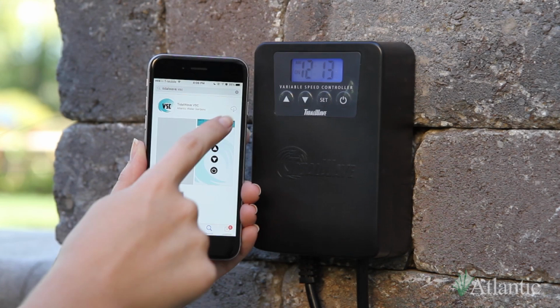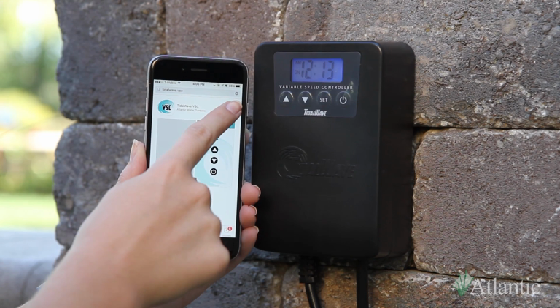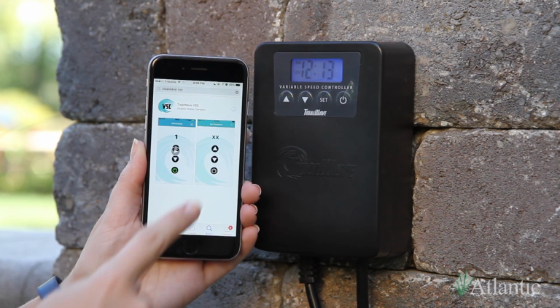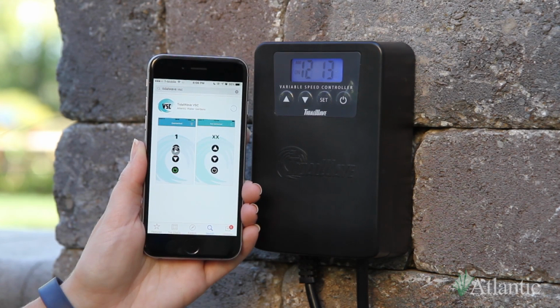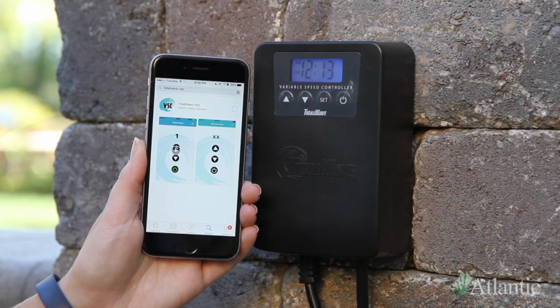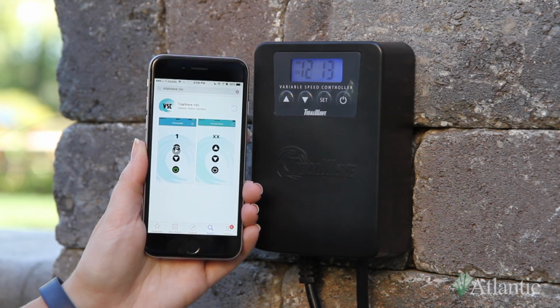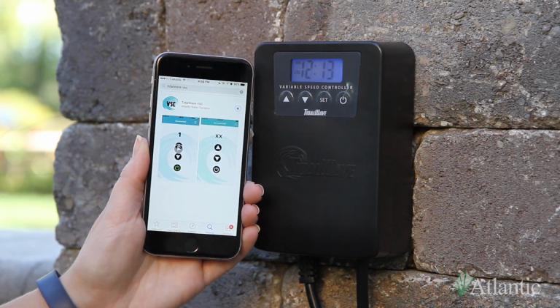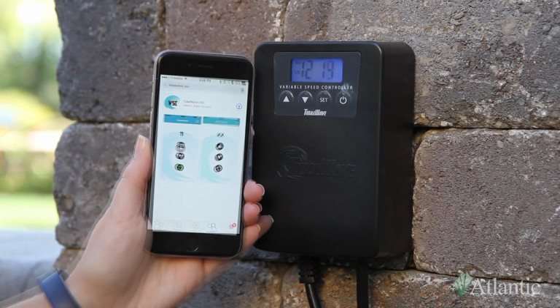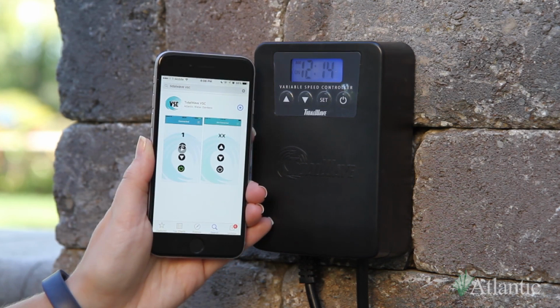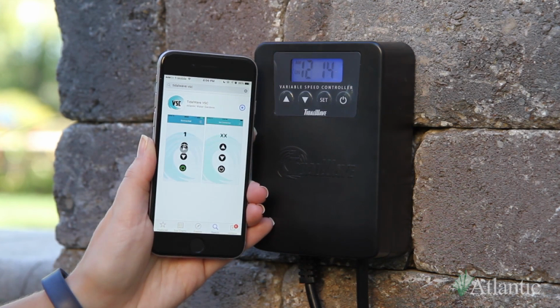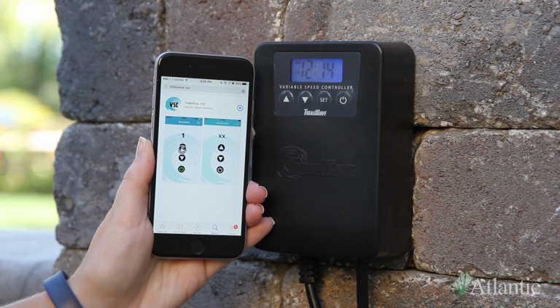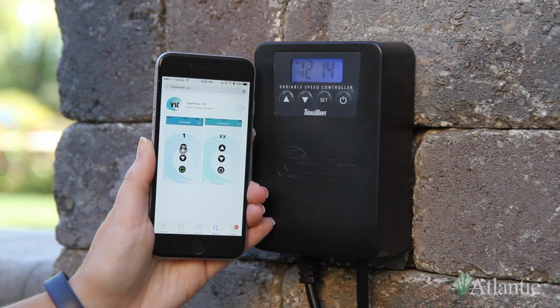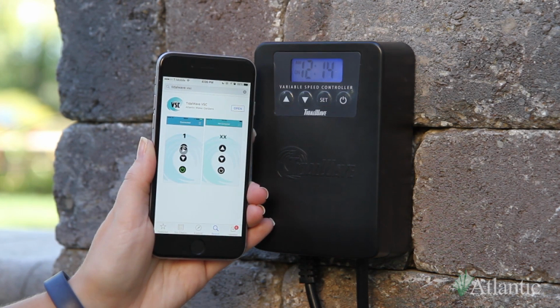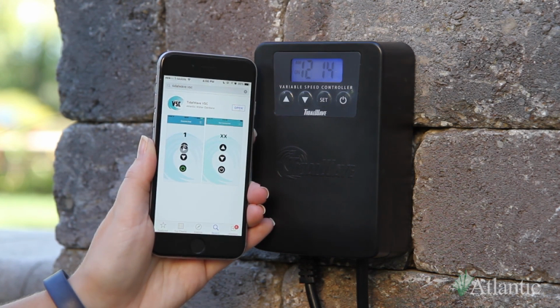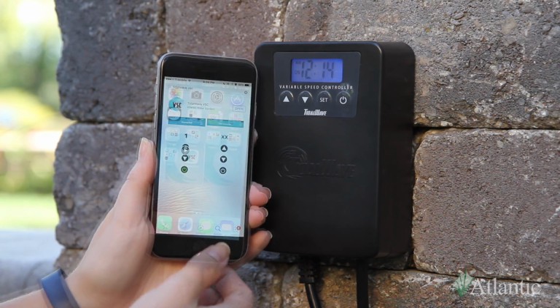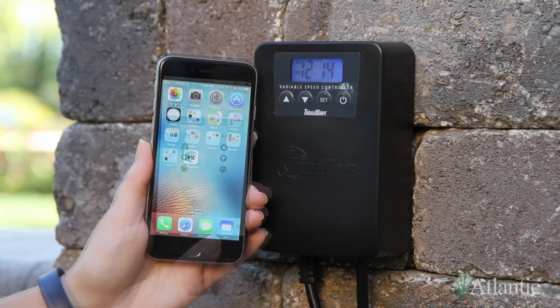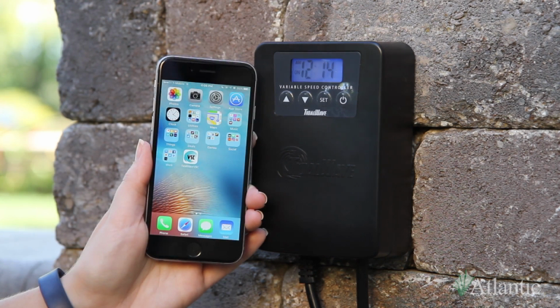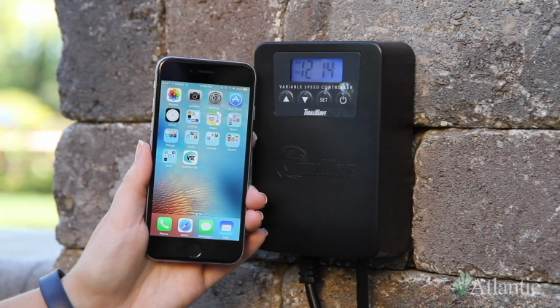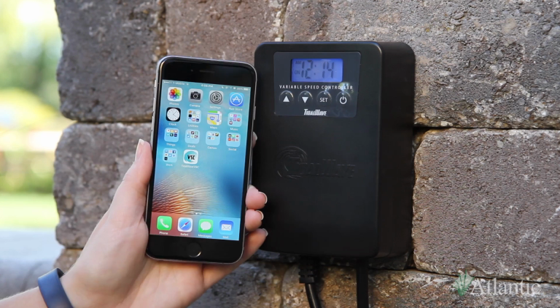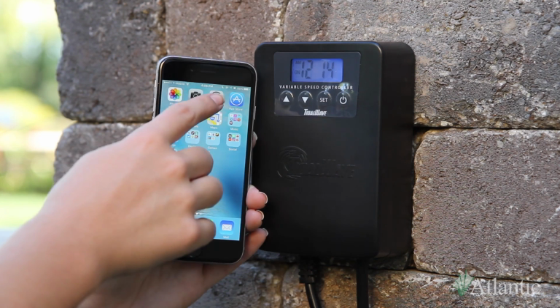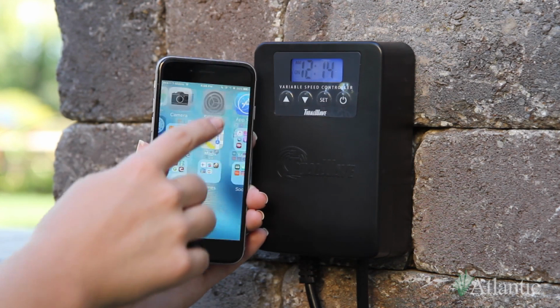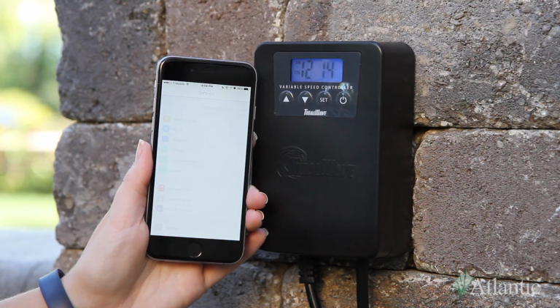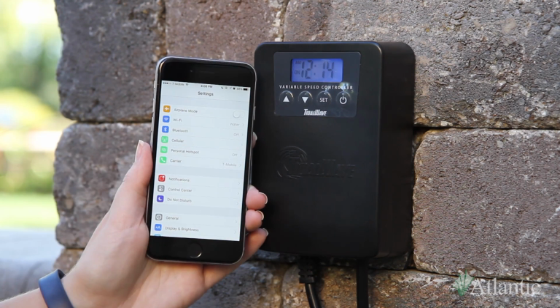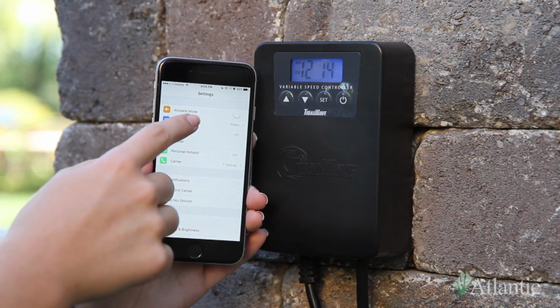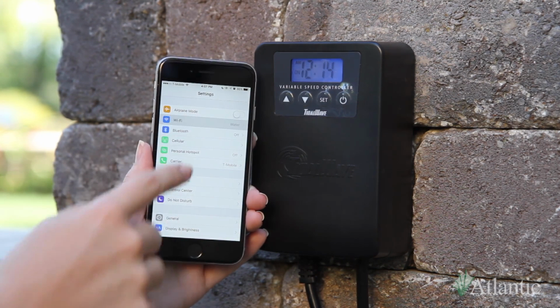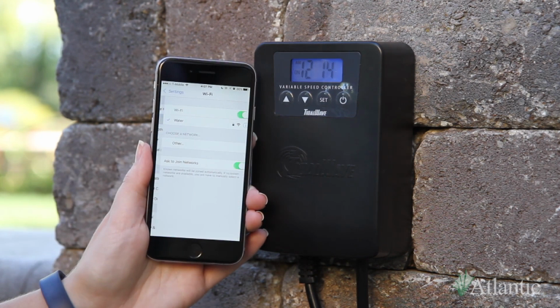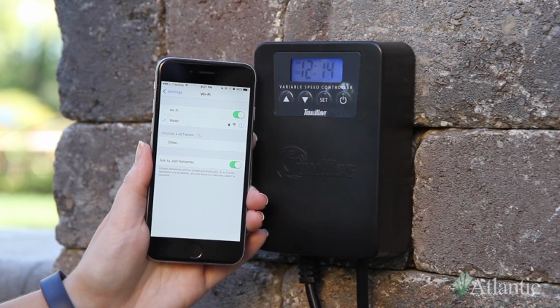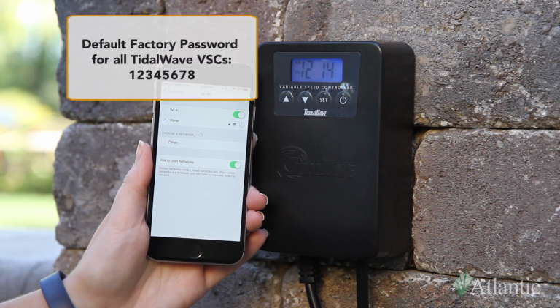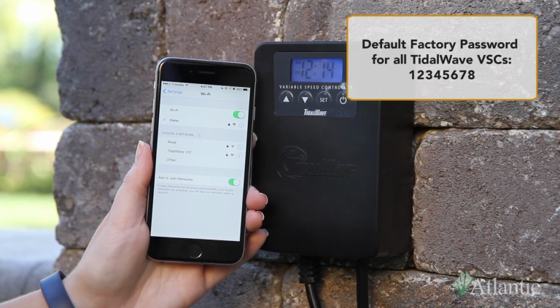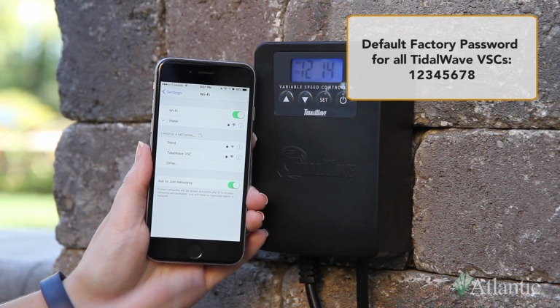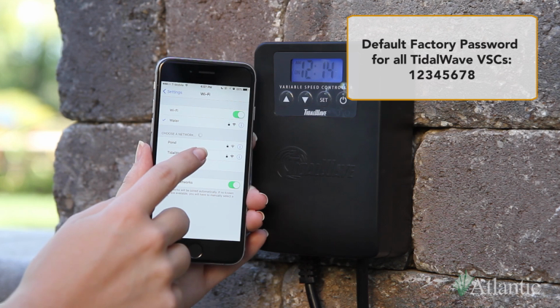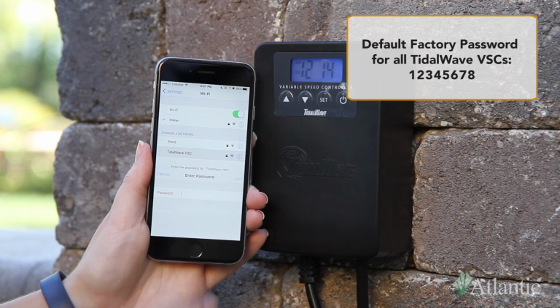To get started, download the application for your phone and tablet on the Google Play Store or App Store. For Apple devices, open Wi-Fi settings on your phone and select the Tidal Wave VSC Wi-Fi network. You will need to enter the factory password to join the network.